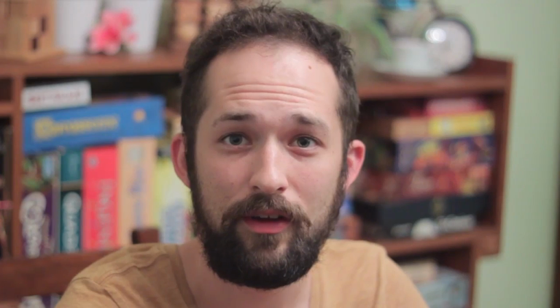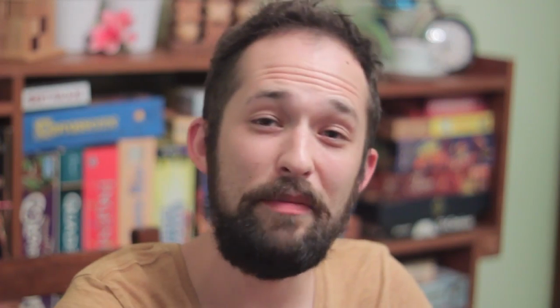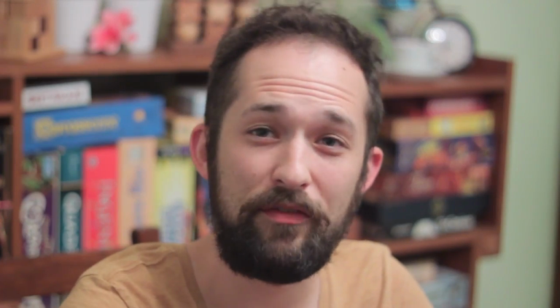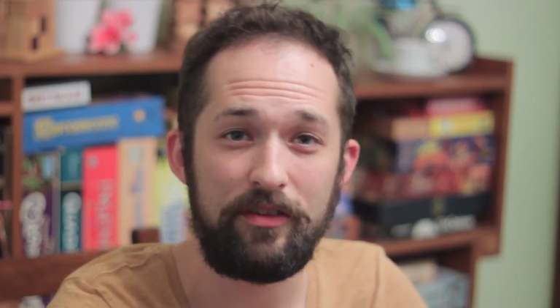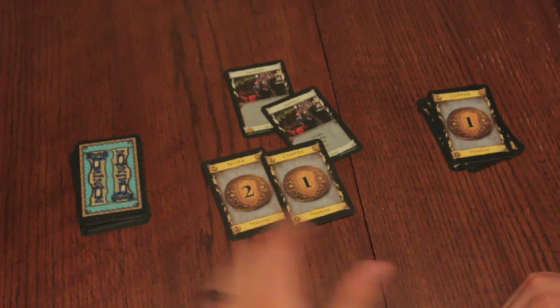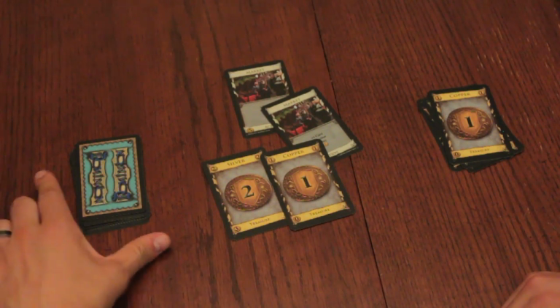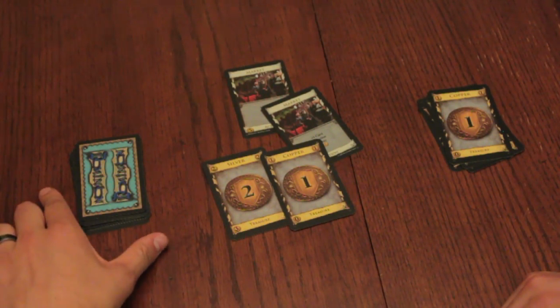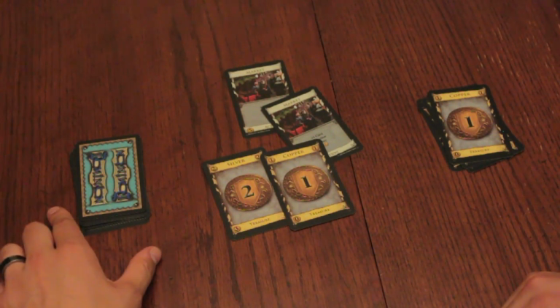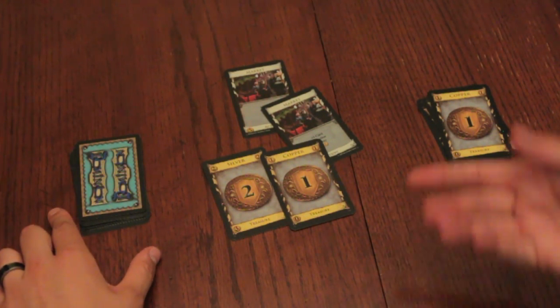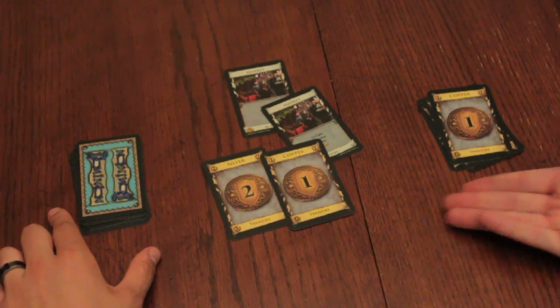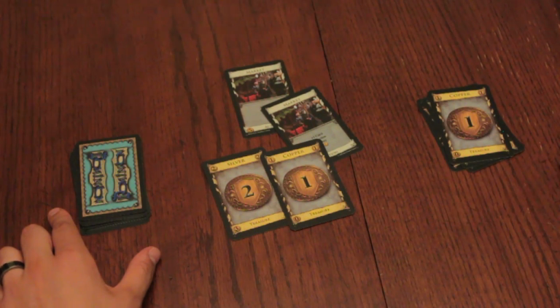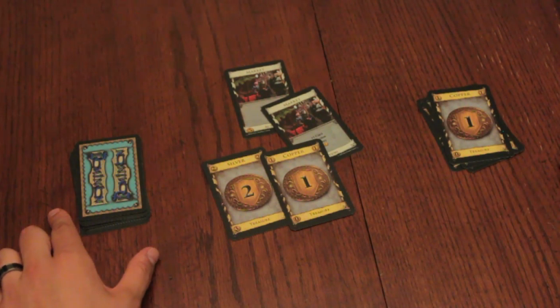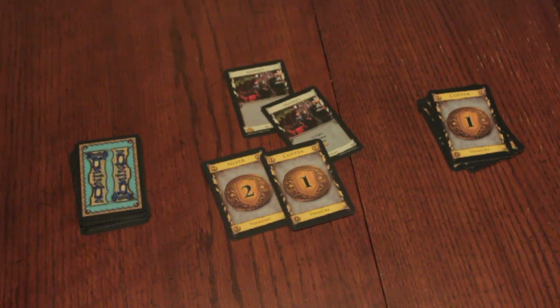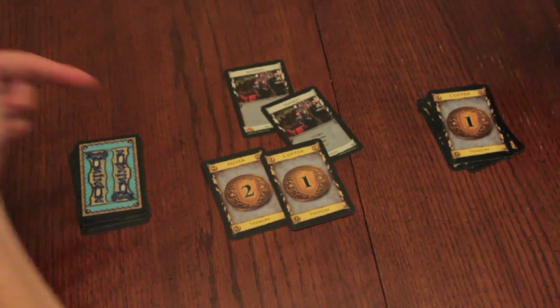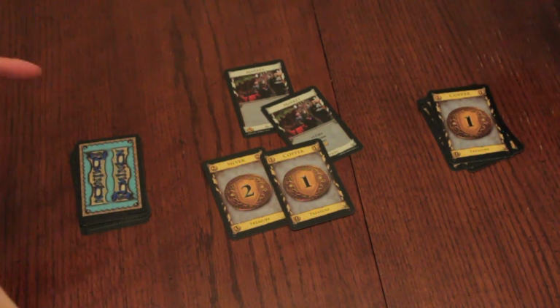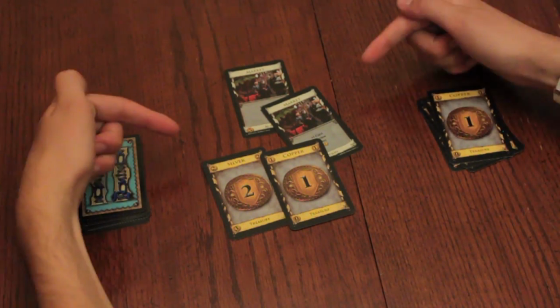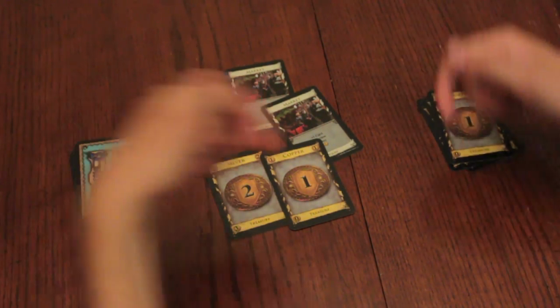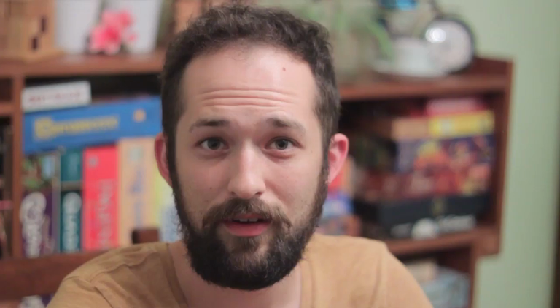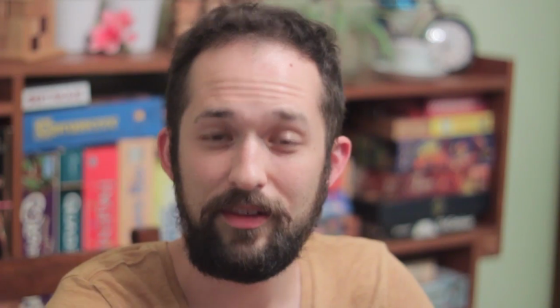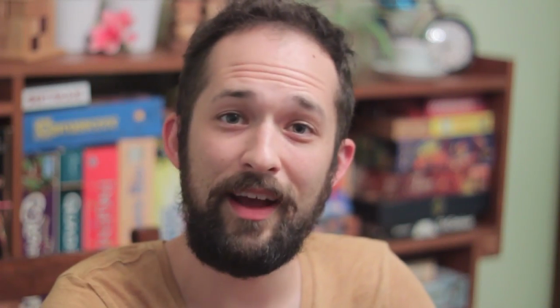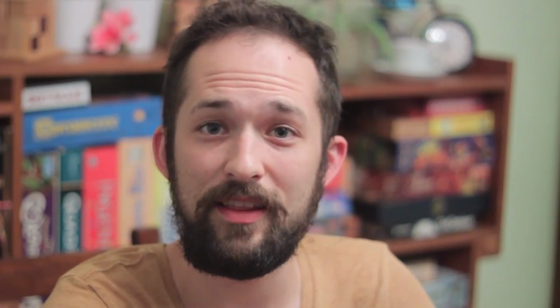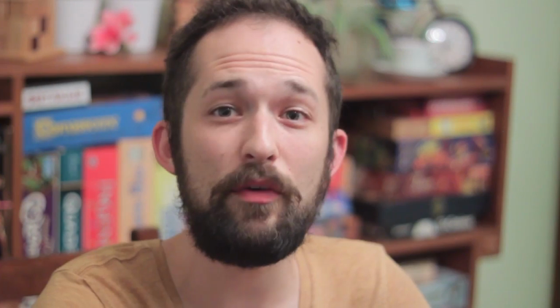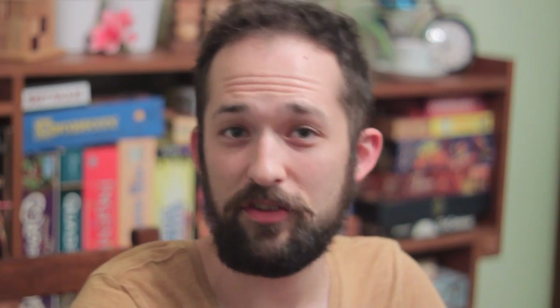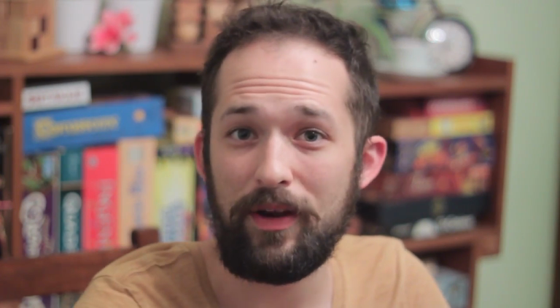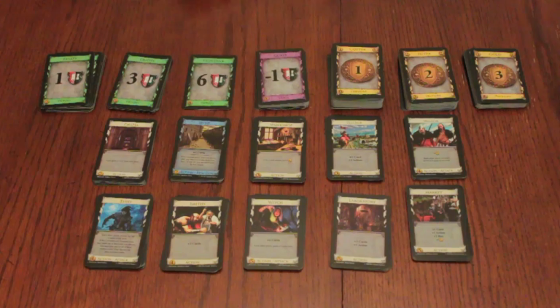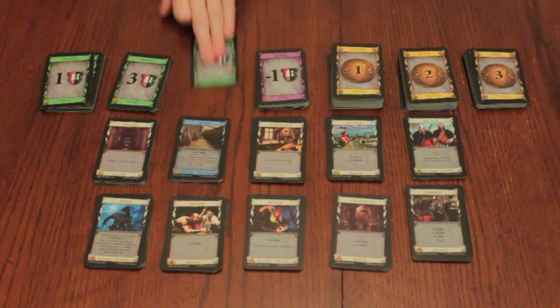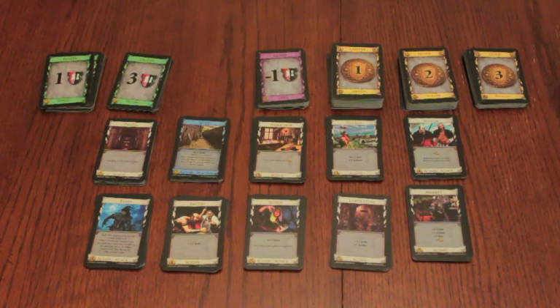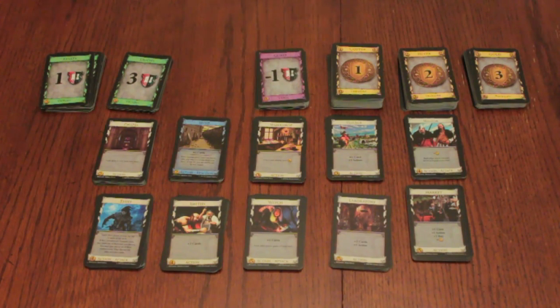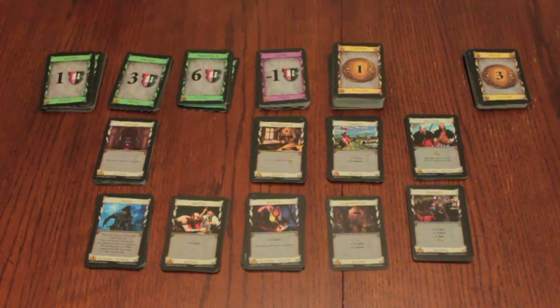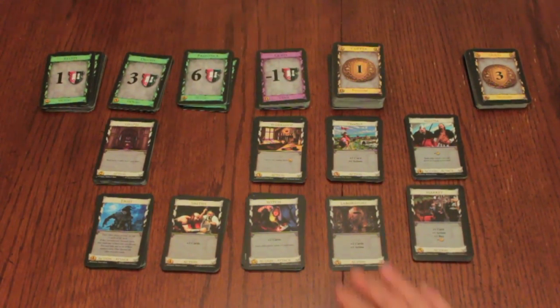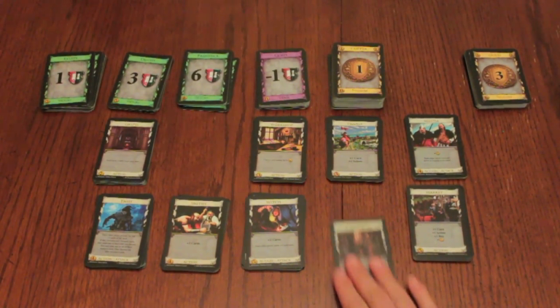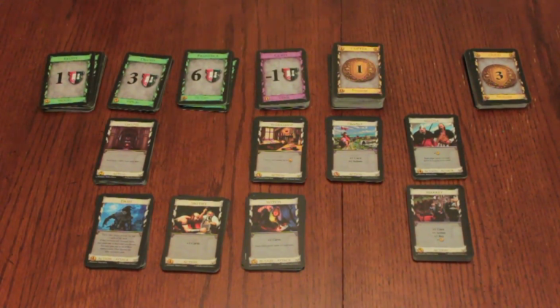To keep track of your cards, ensure the deck remains face down and the discard pile remains face up, with your play area in between. The game ends at the end of a player's turn when either the Province pile is empty or any three supply piles are empty.